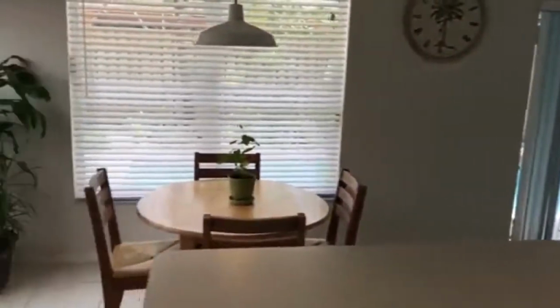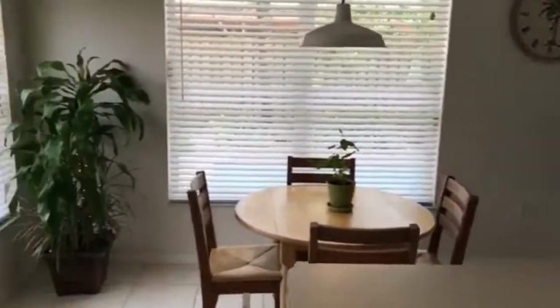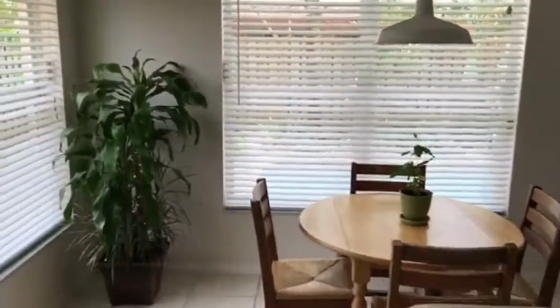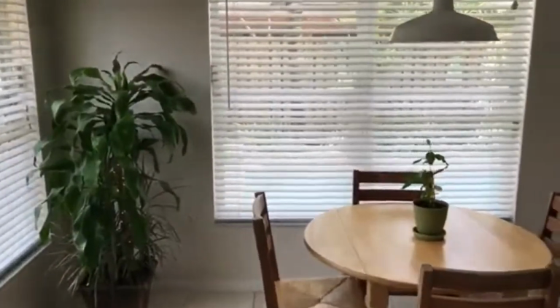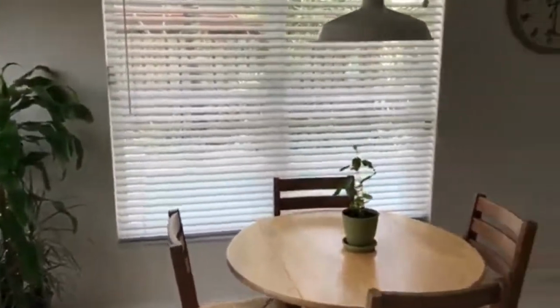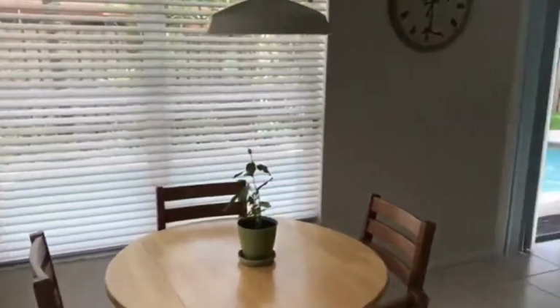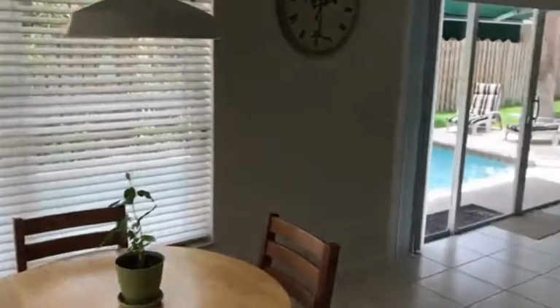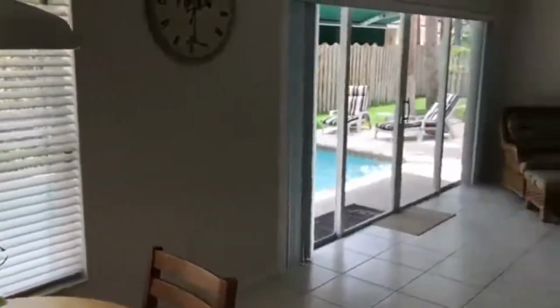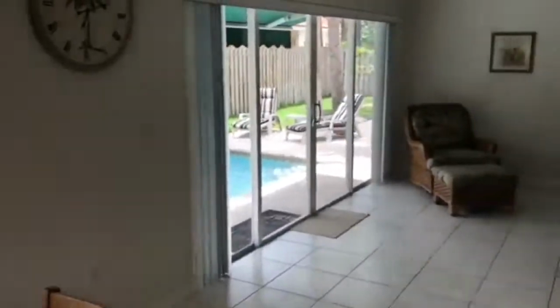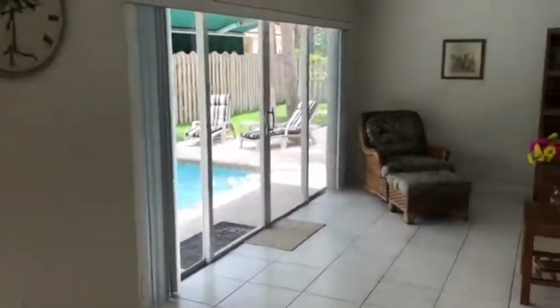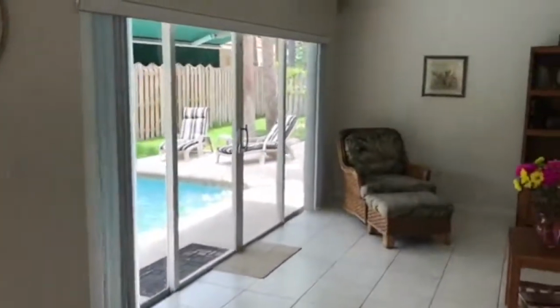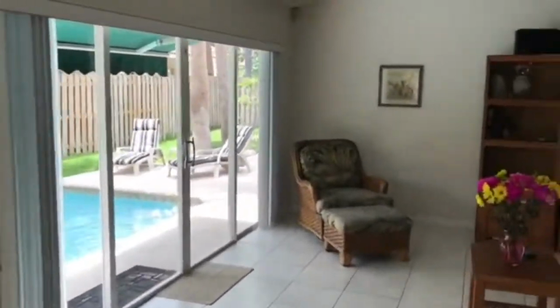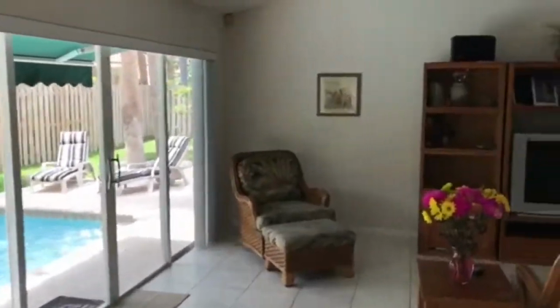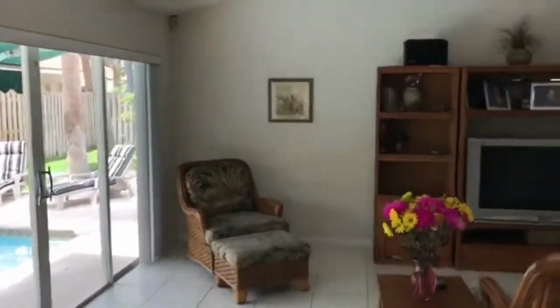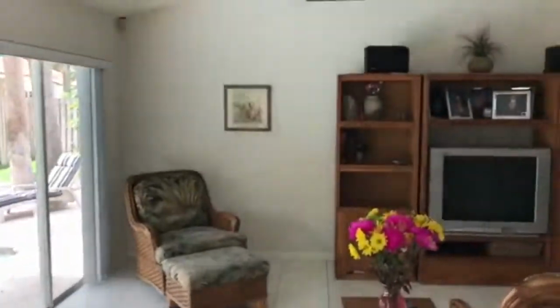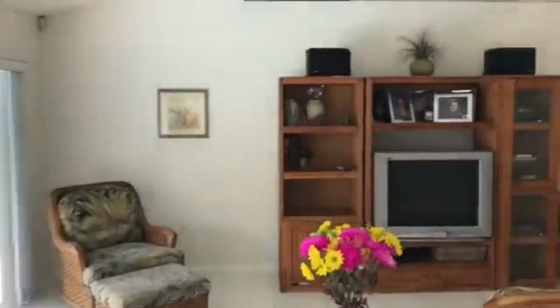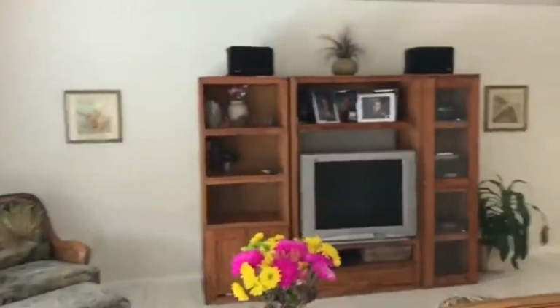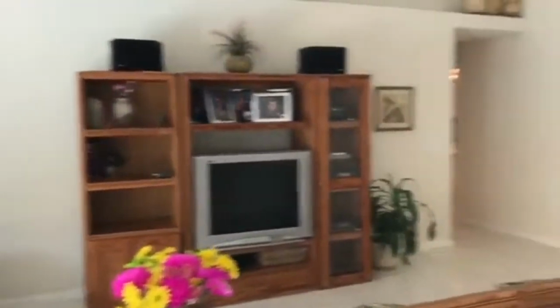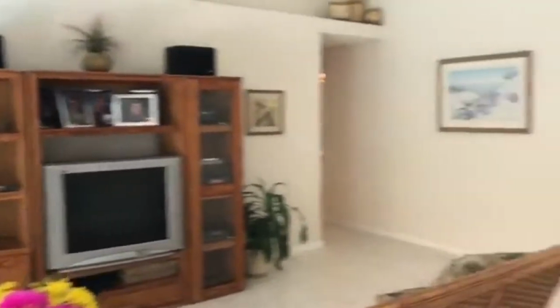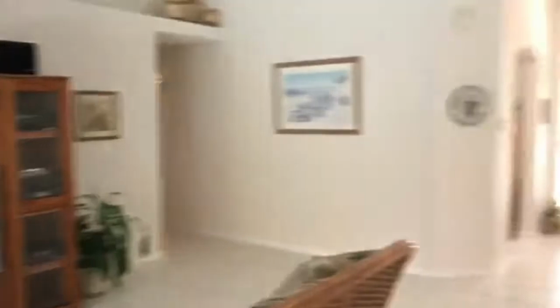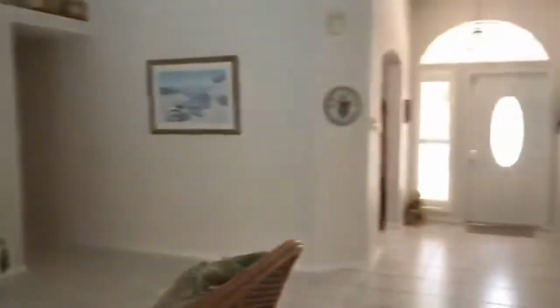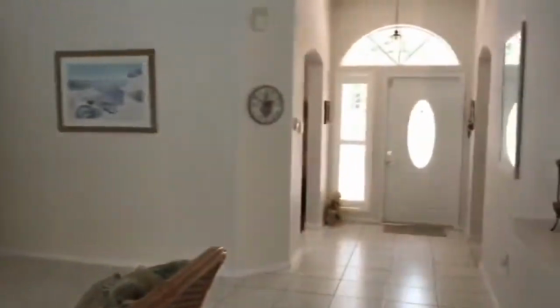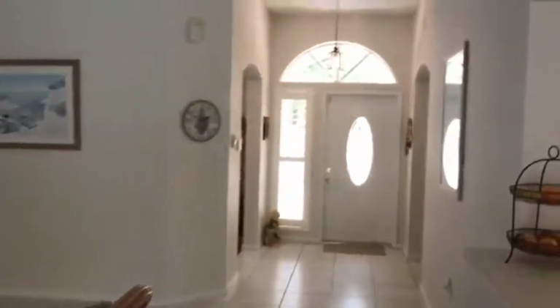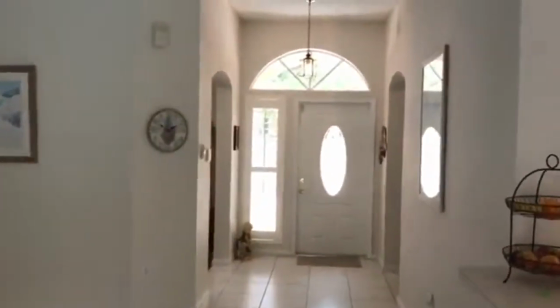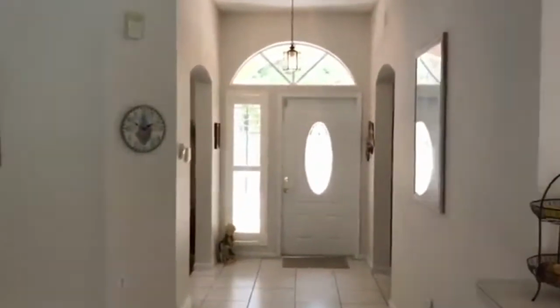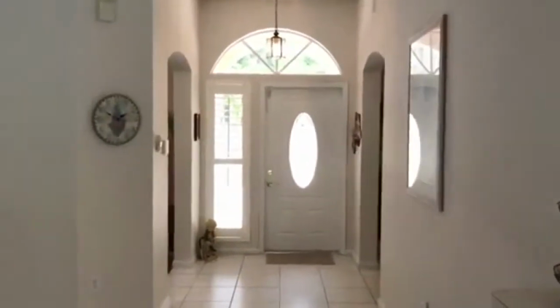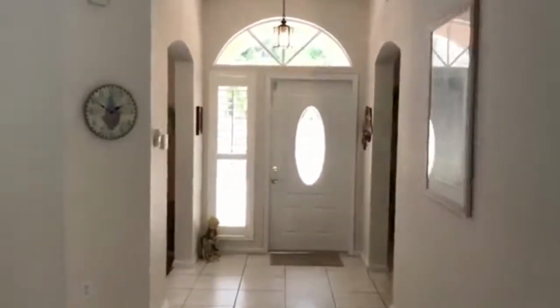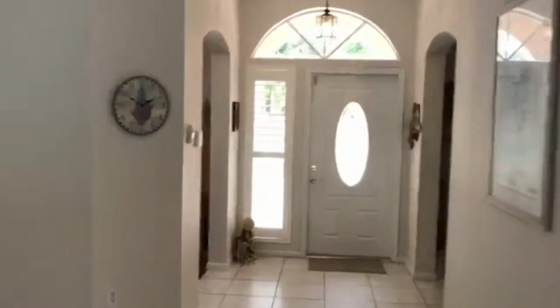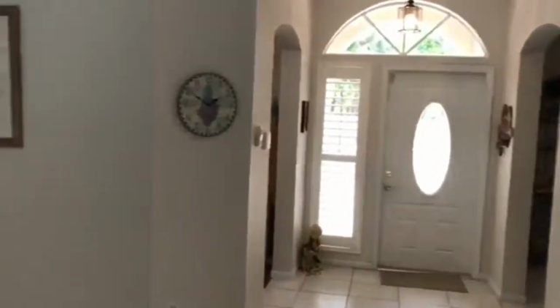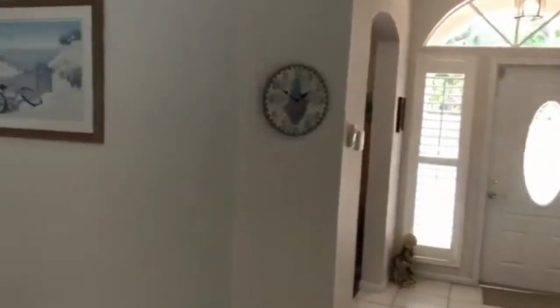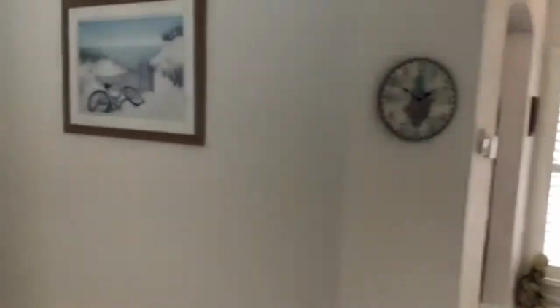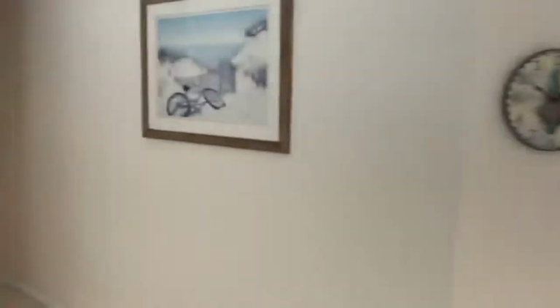This home is hurricane ready with a newer roof and hurricane shutters. The backyard is private and gated for a very tropical and private feeling.